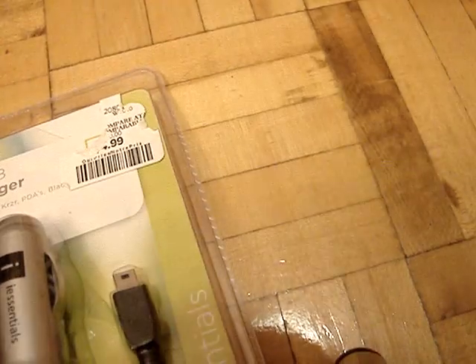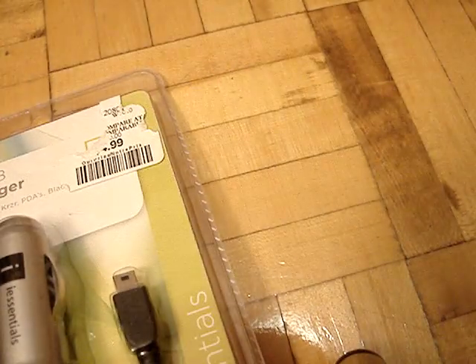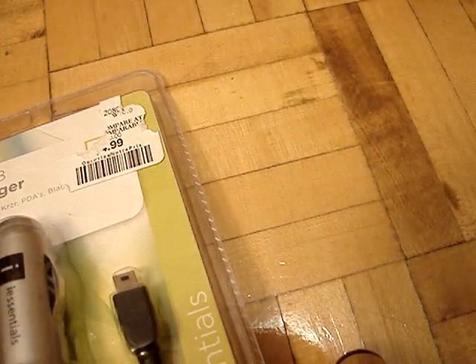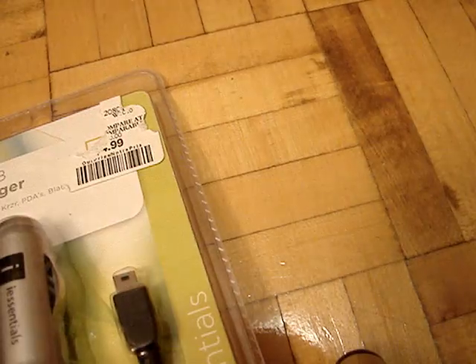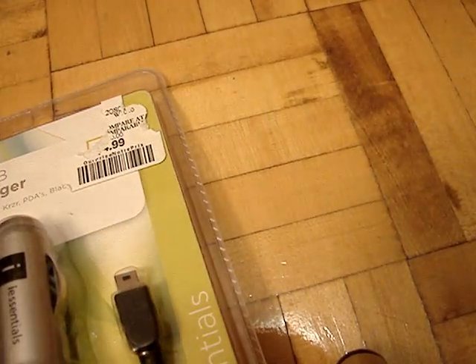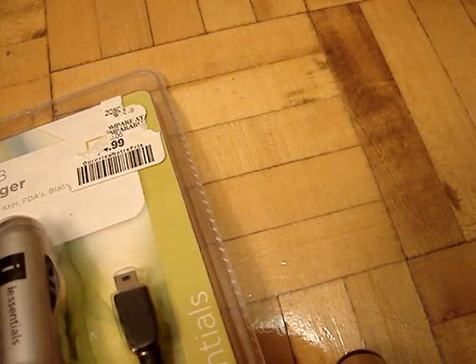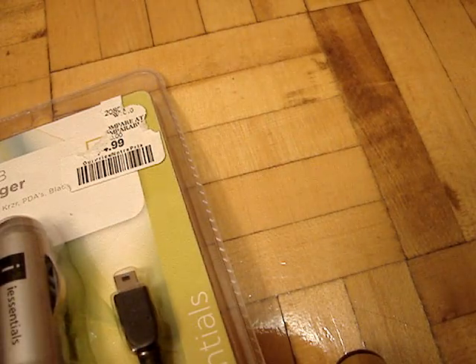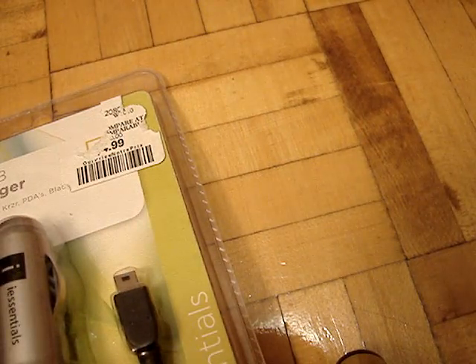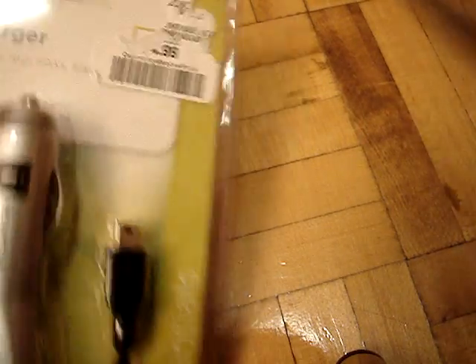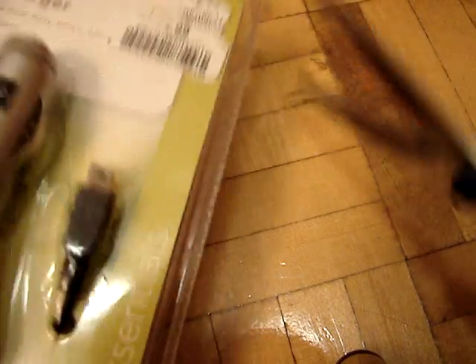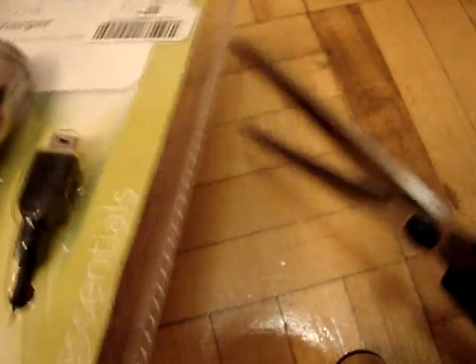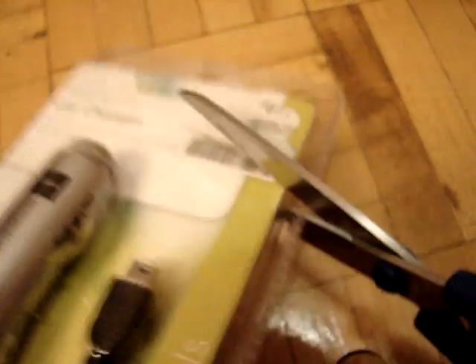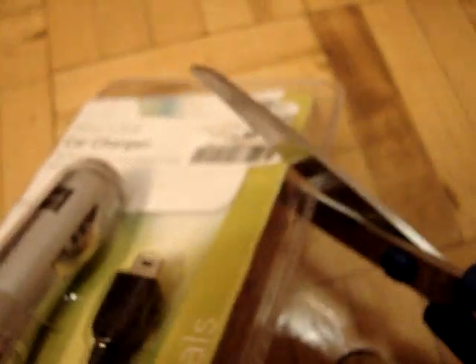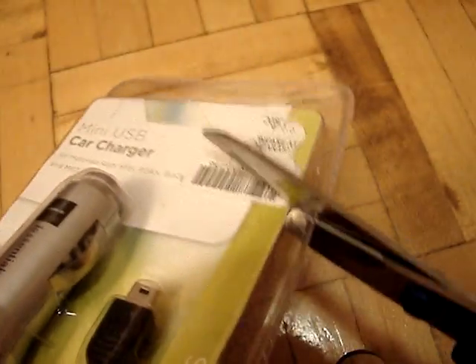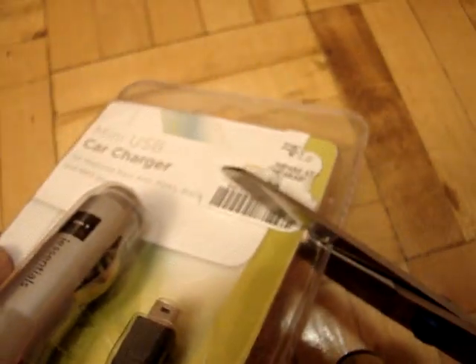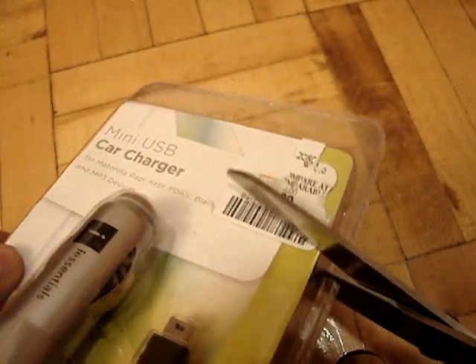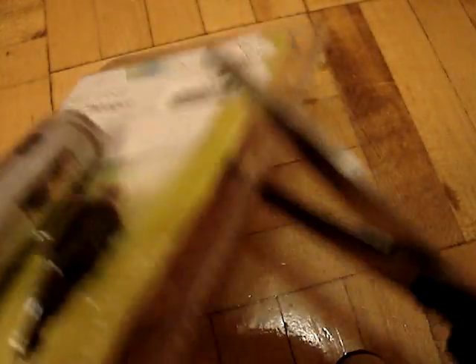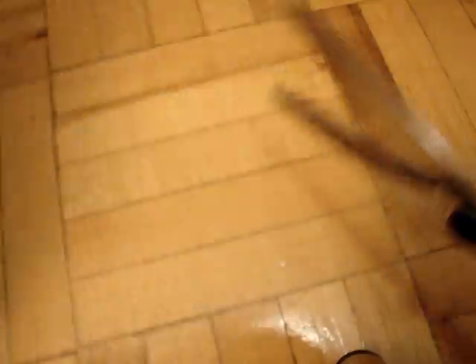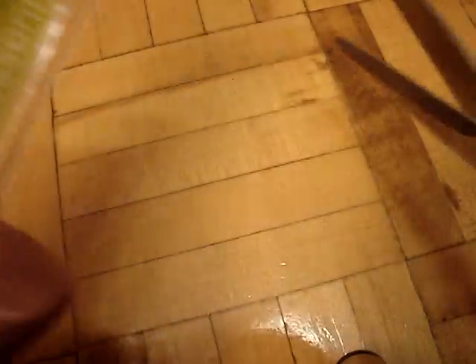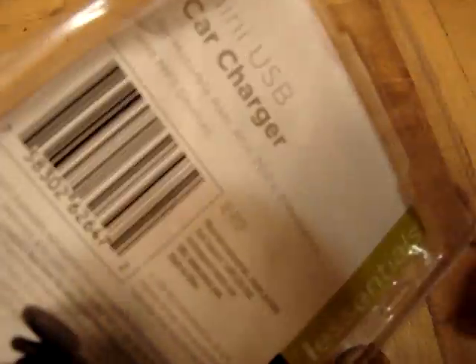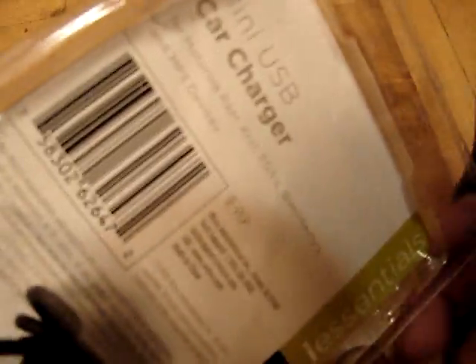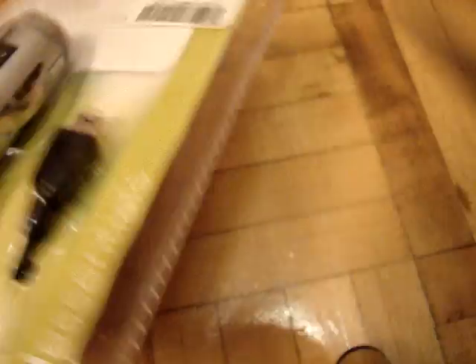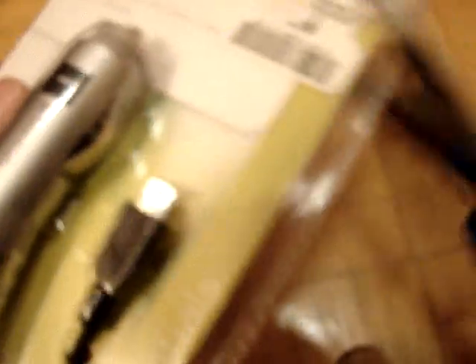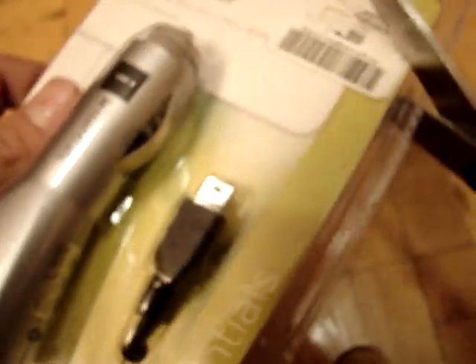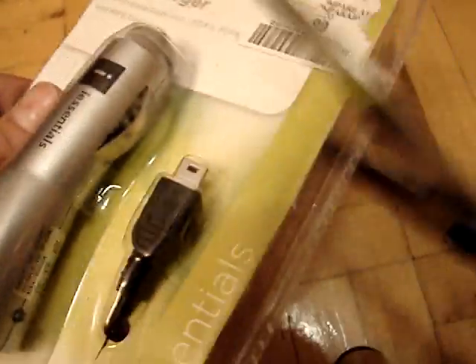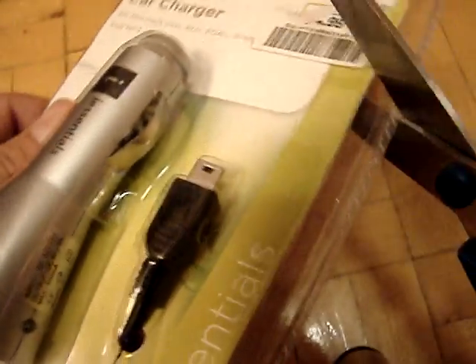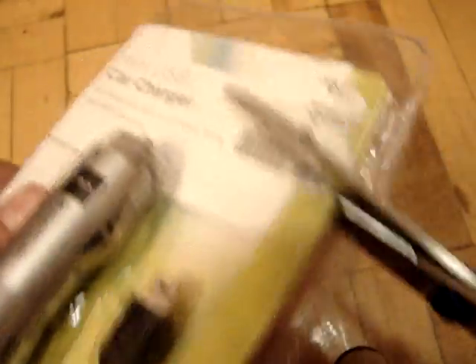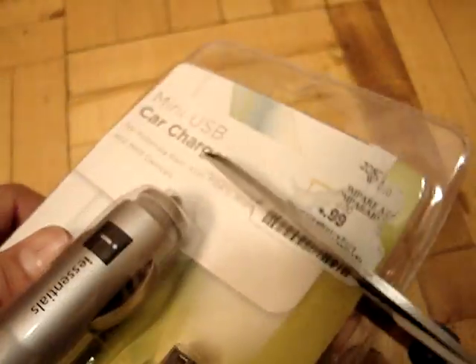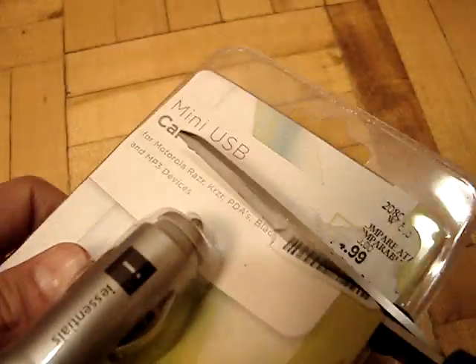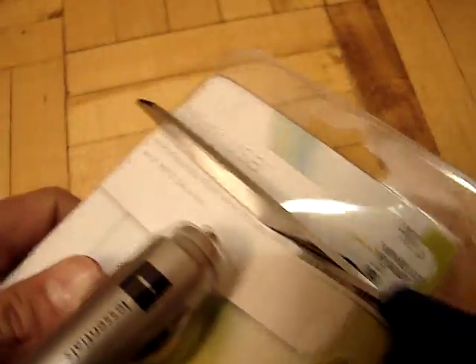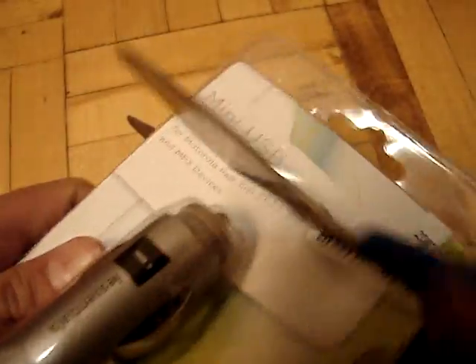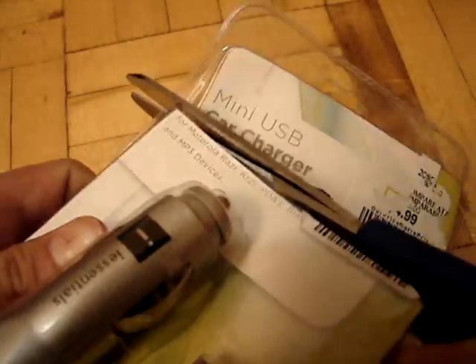I'm going to cut it open with my scissors. So there we go, I'm going to cut it open just like that.